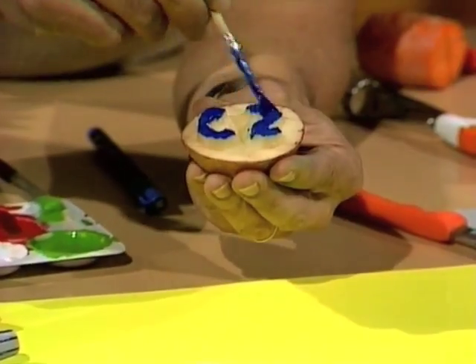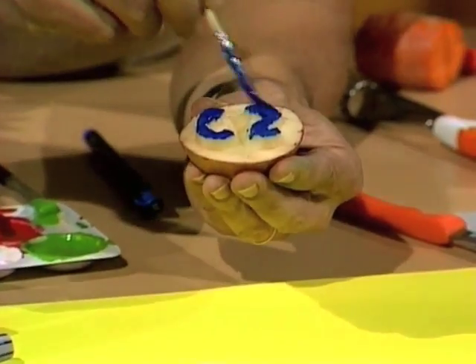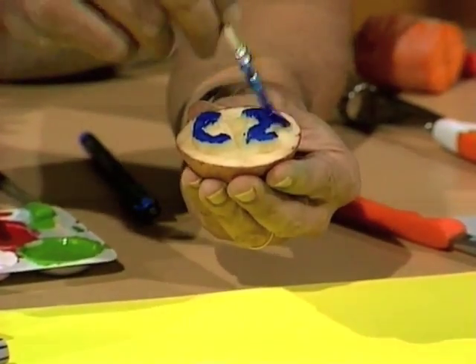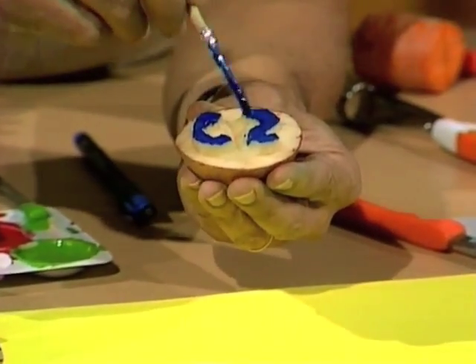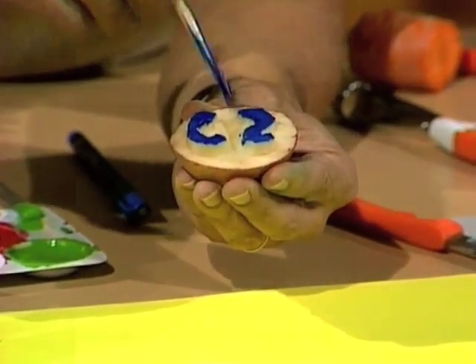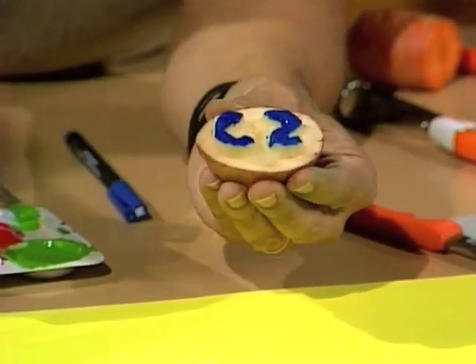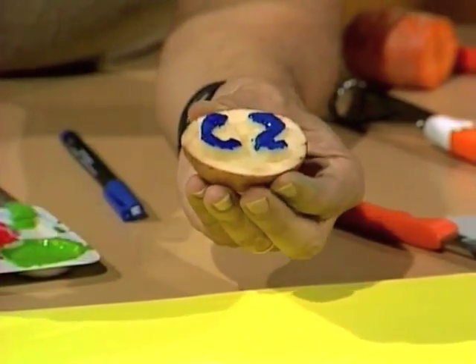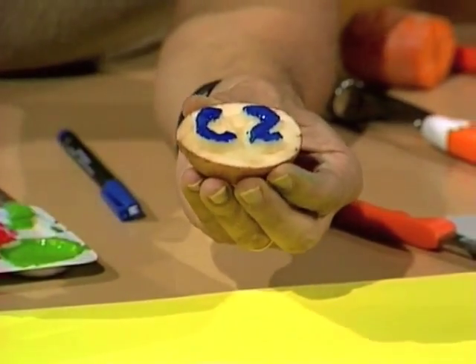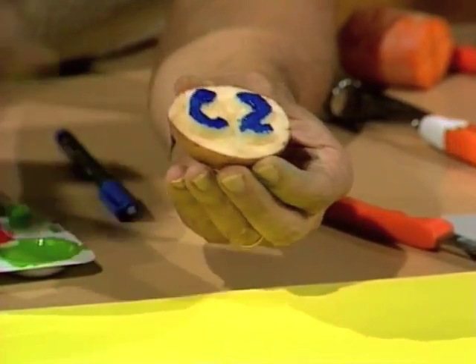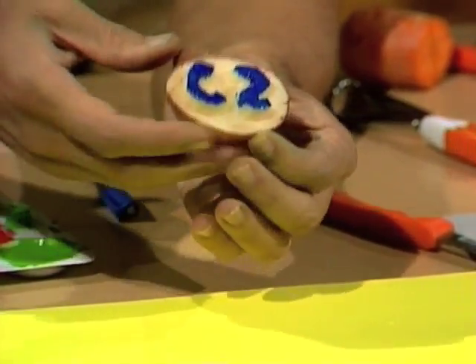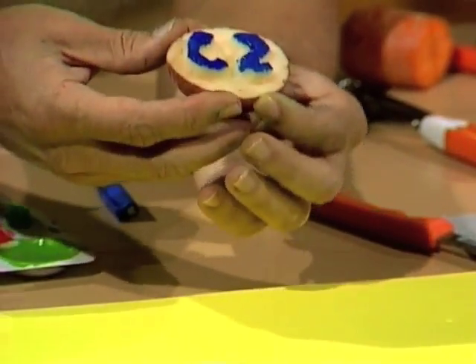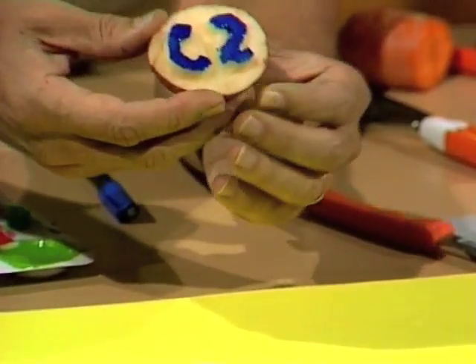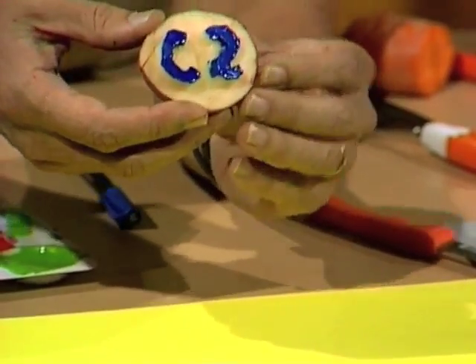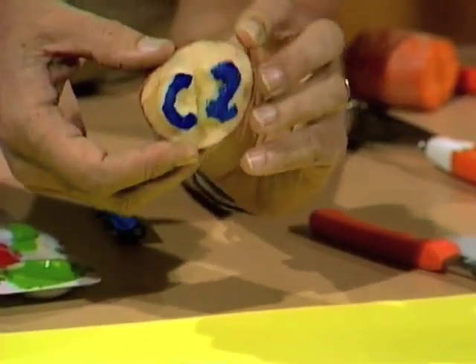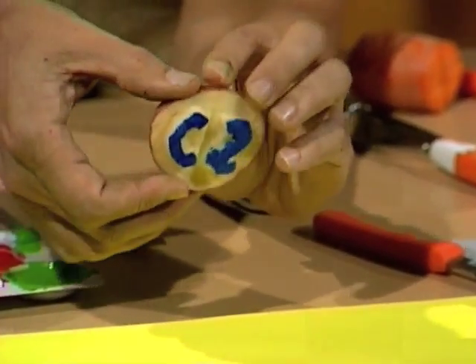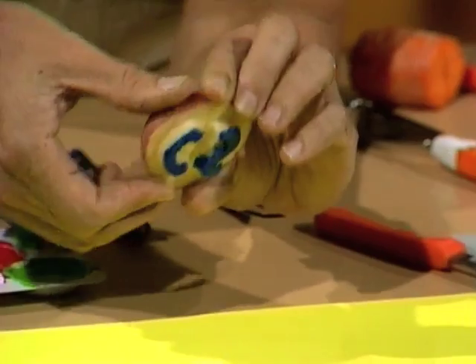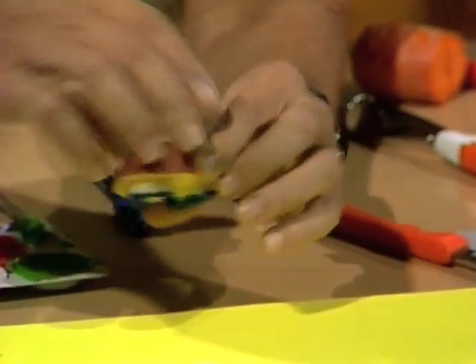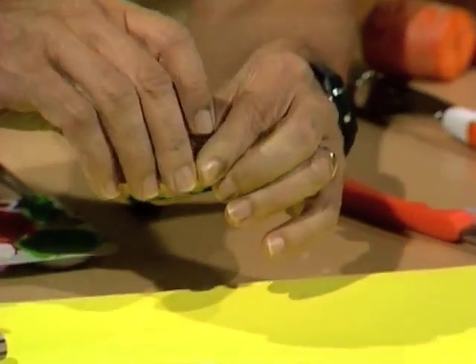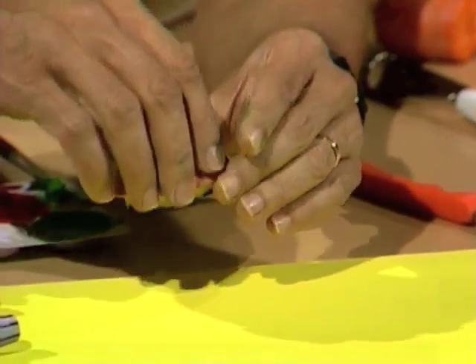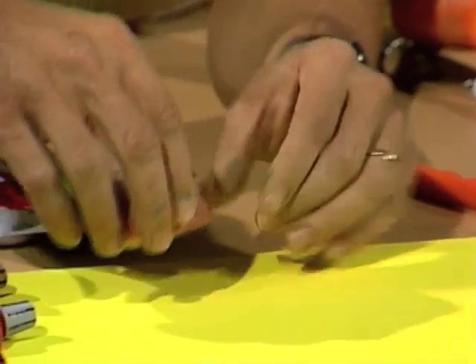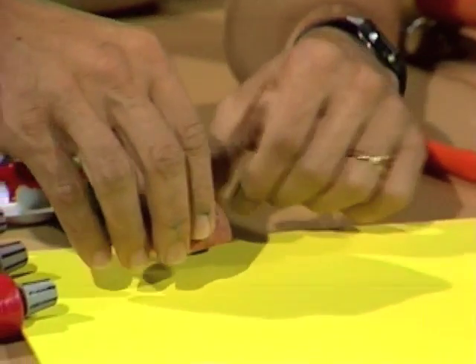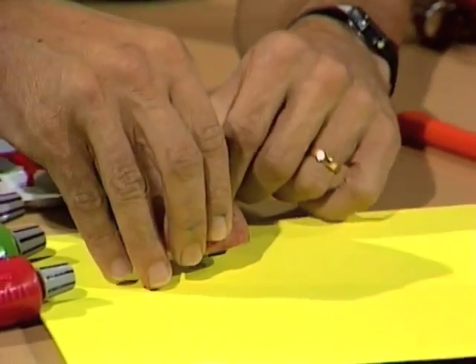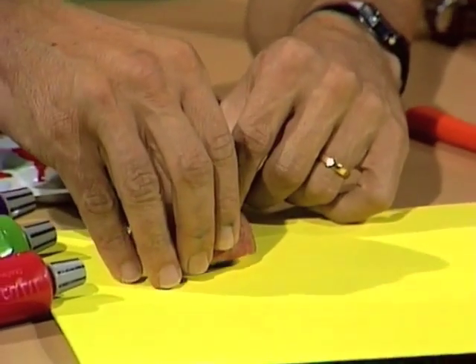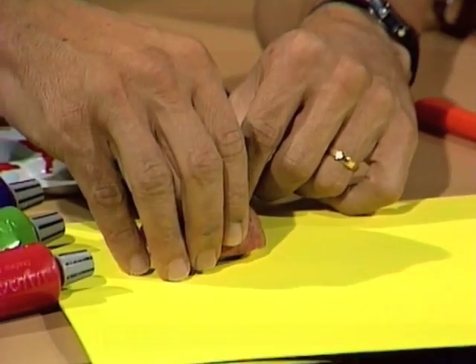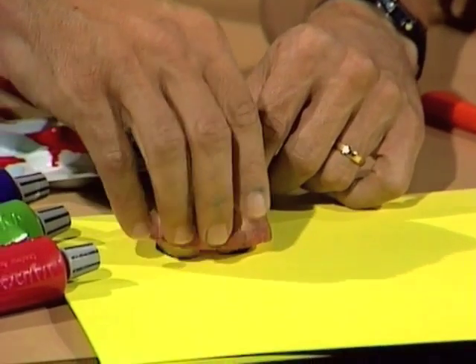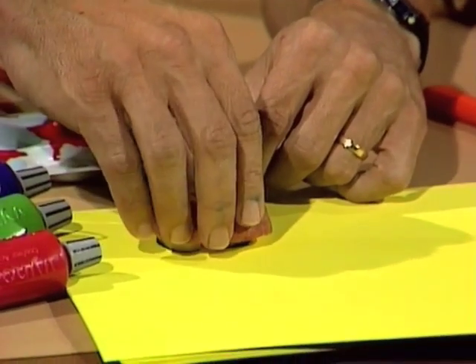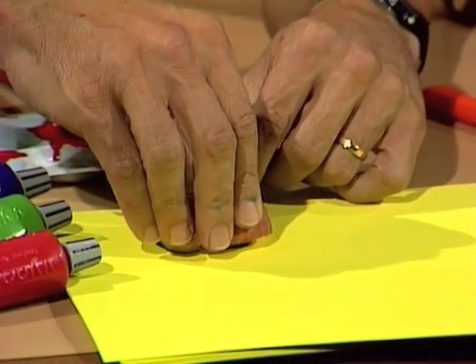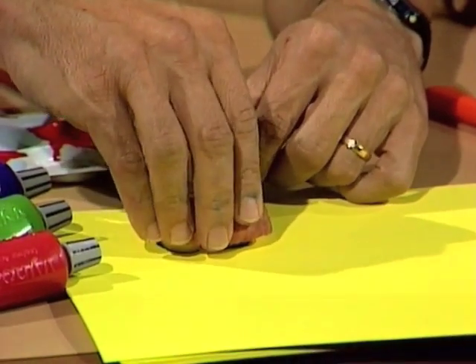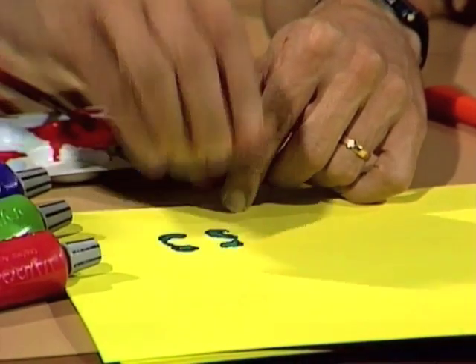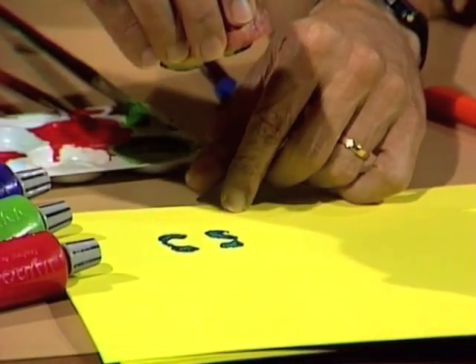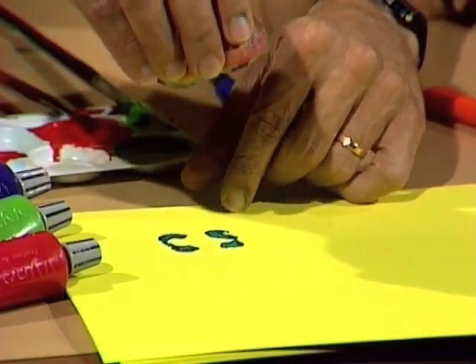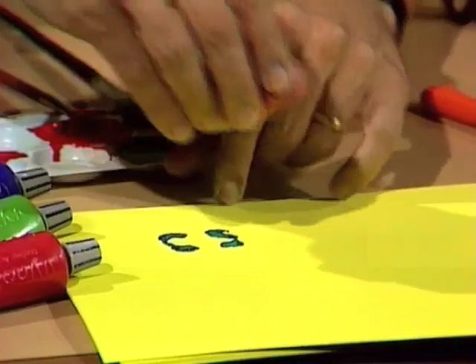If you put that on as evenly as you can, when you turn it the other way and press it down onto a piece of paper or cardboard, you should get an impression — CS — the right way around.